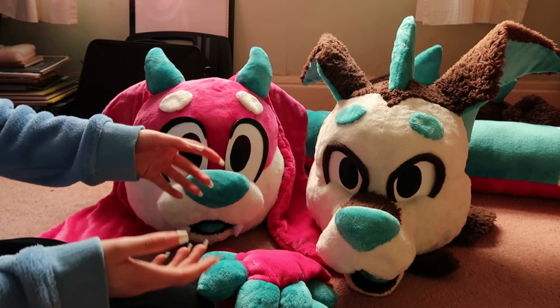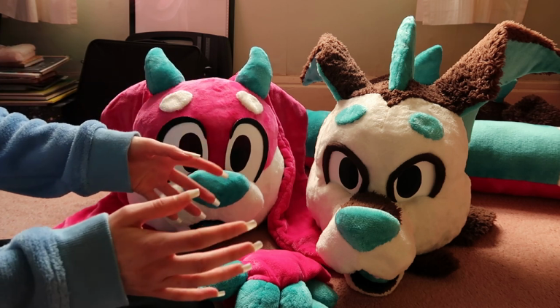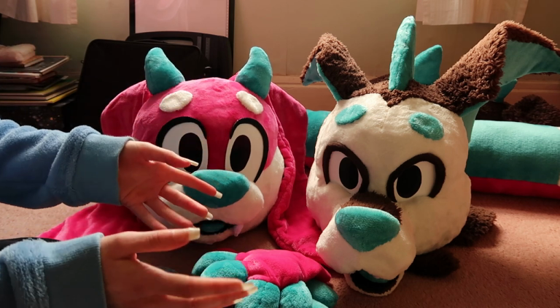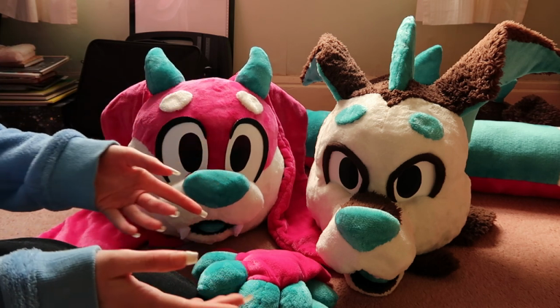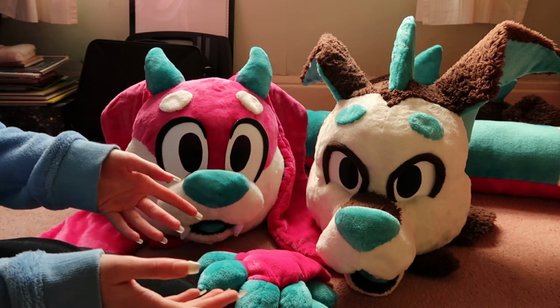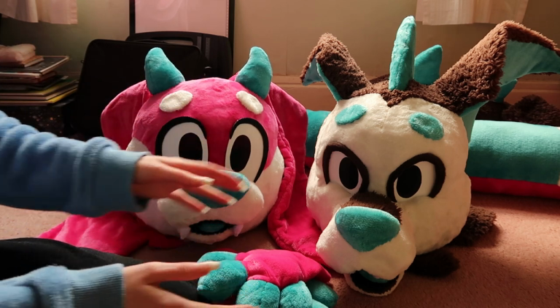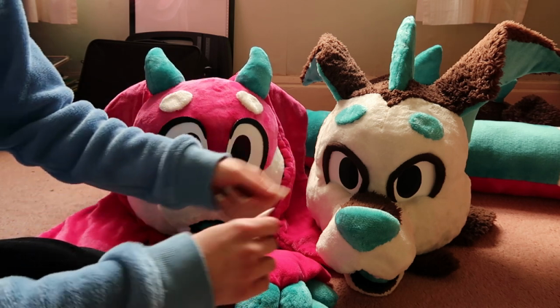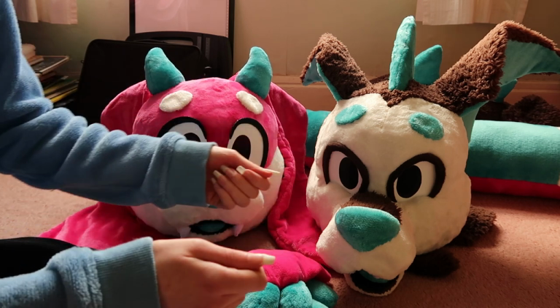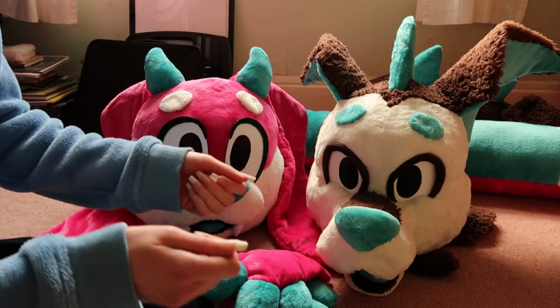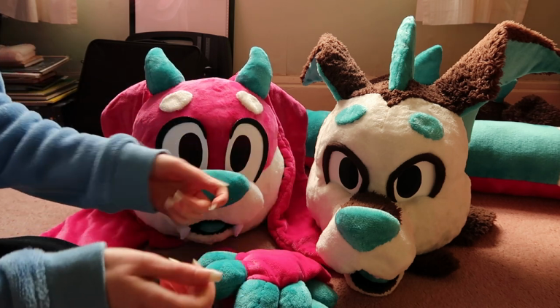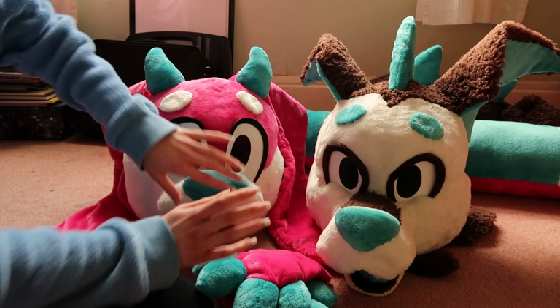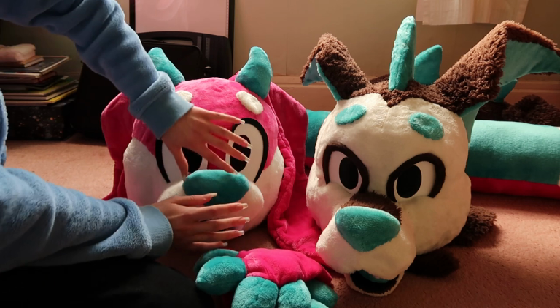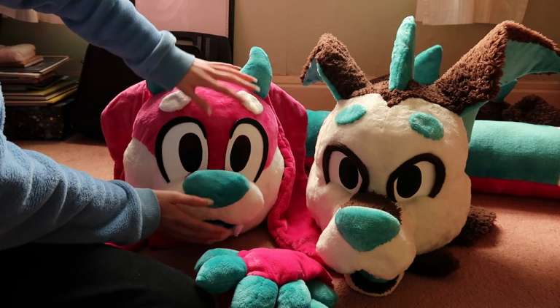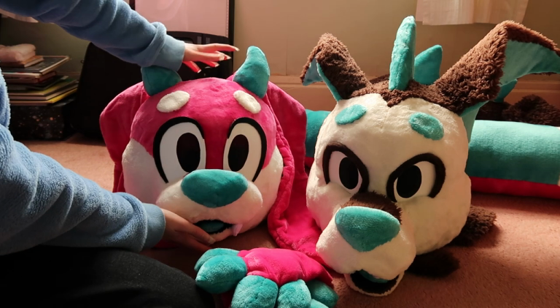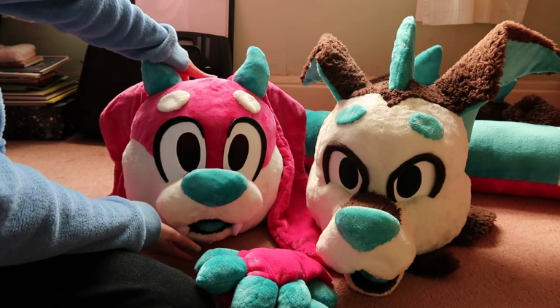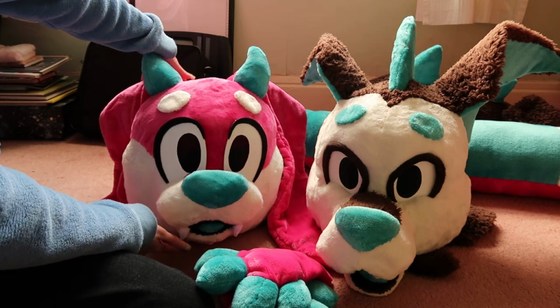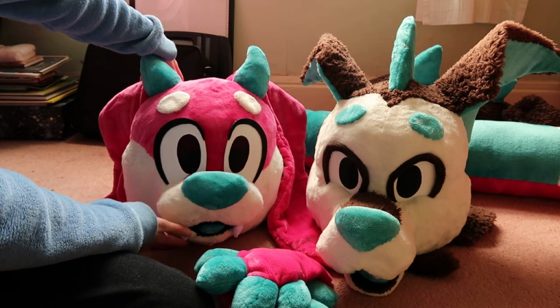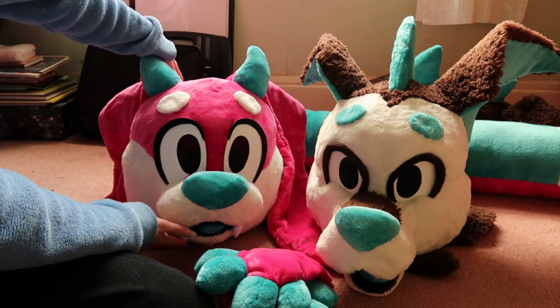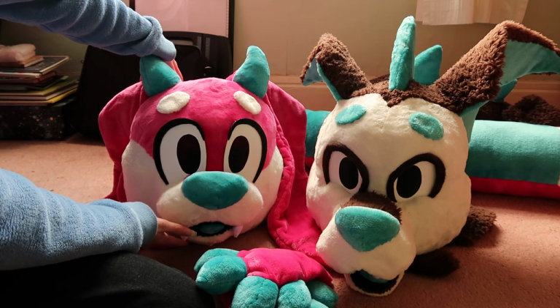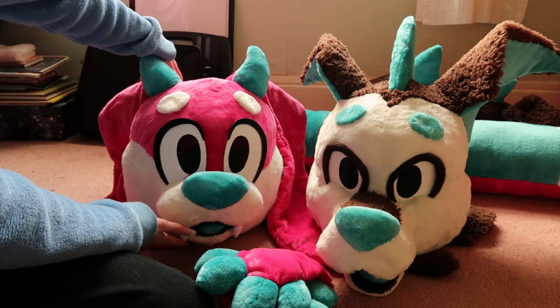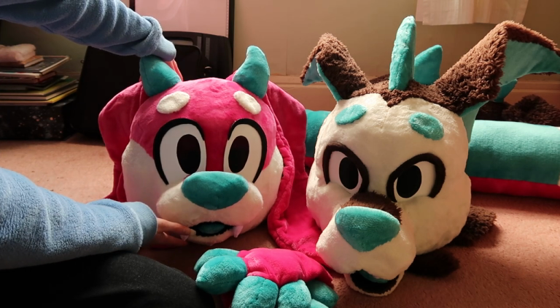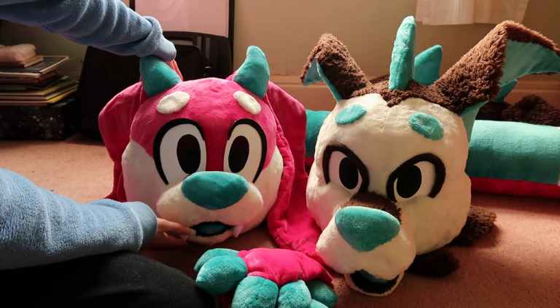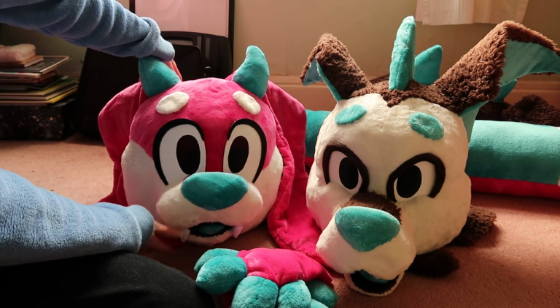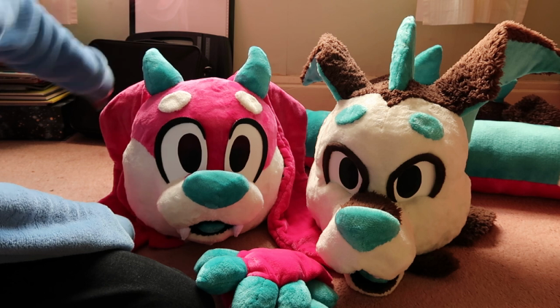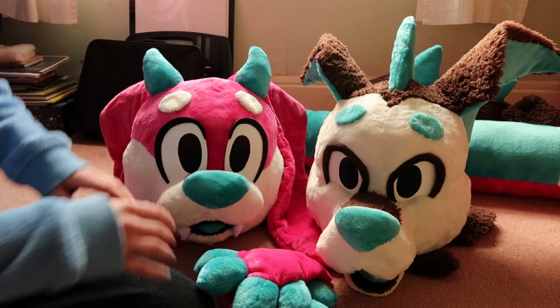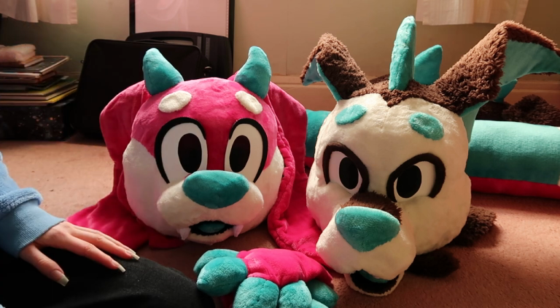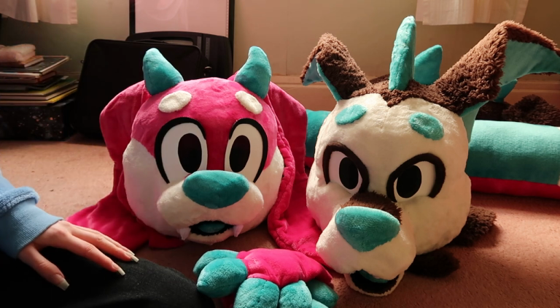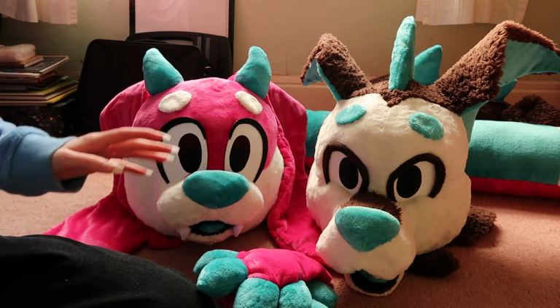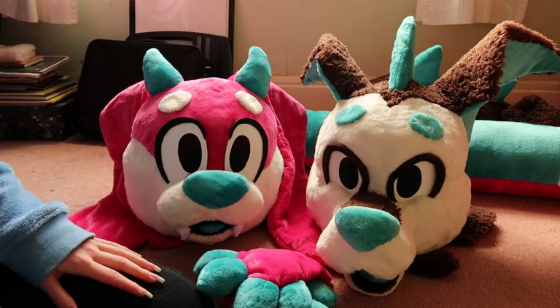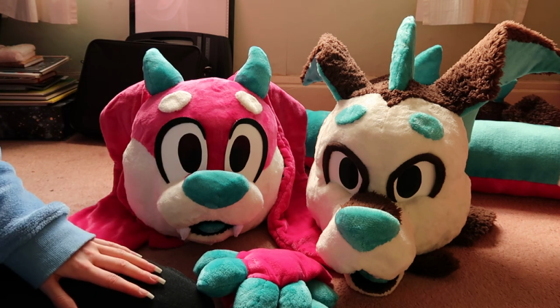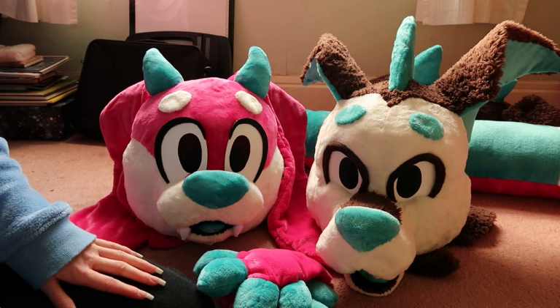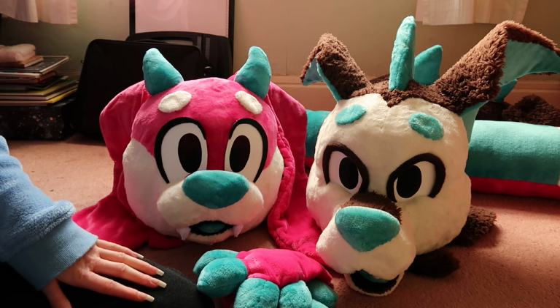The sock method — where you sew it all together and then peel it onto the face? Did that make any sense? Fursuit makers, I hope you understand what I'm trying to say.